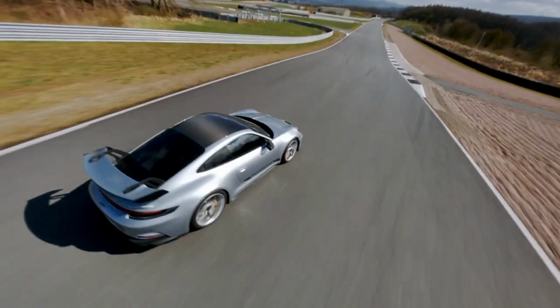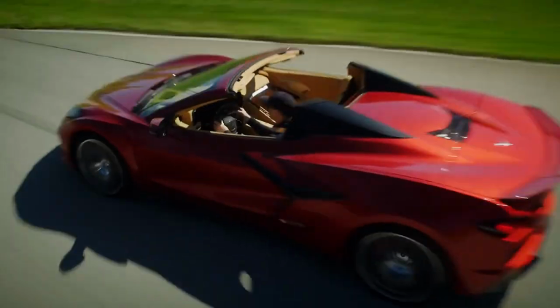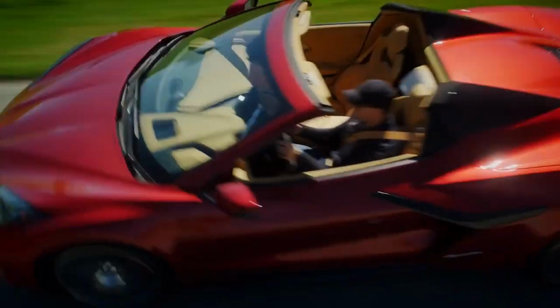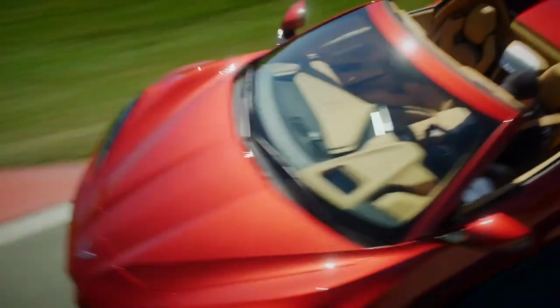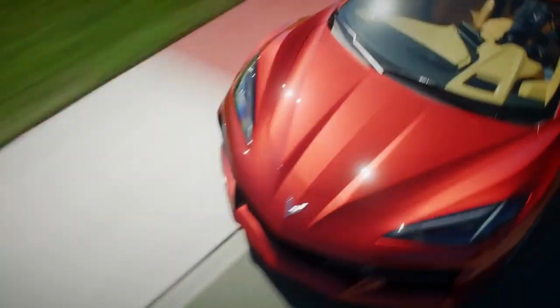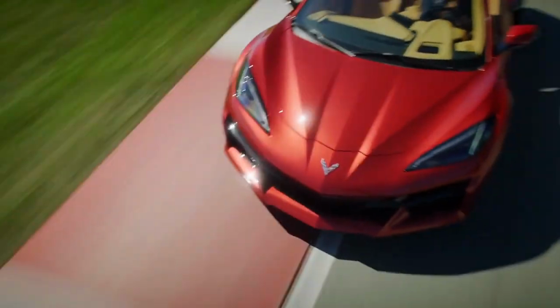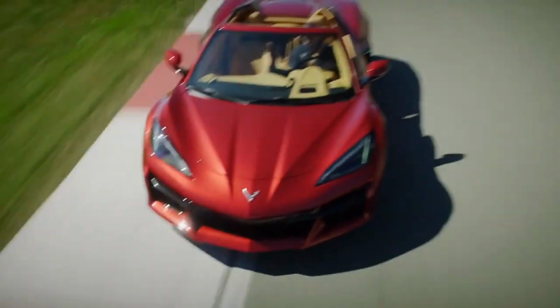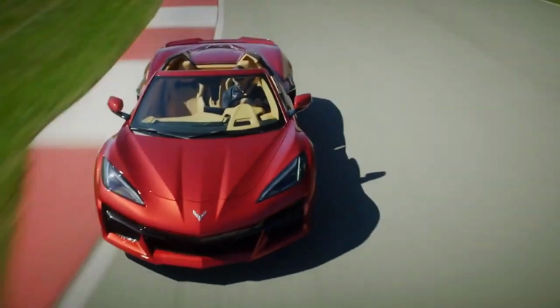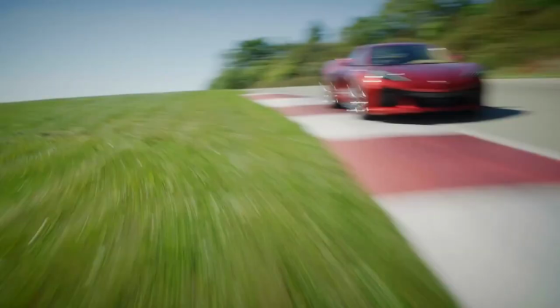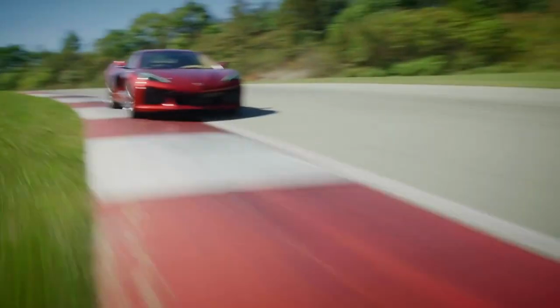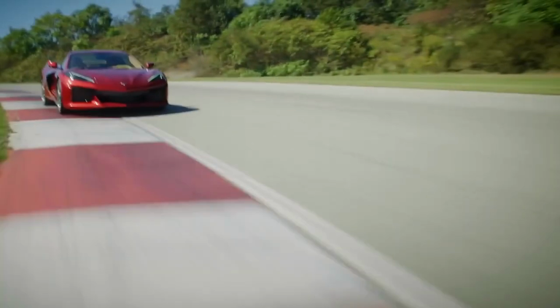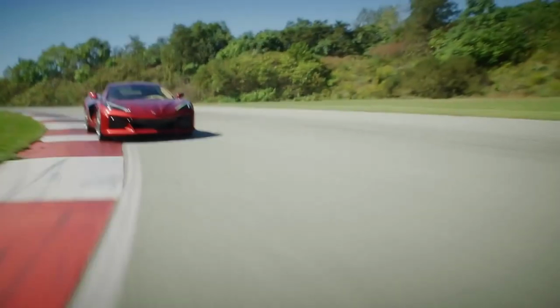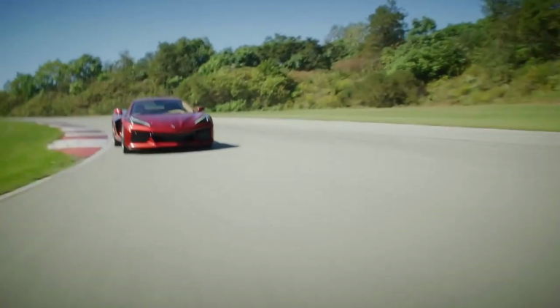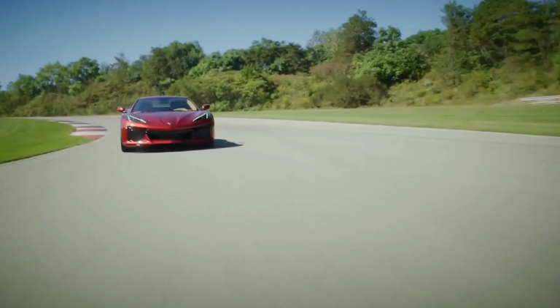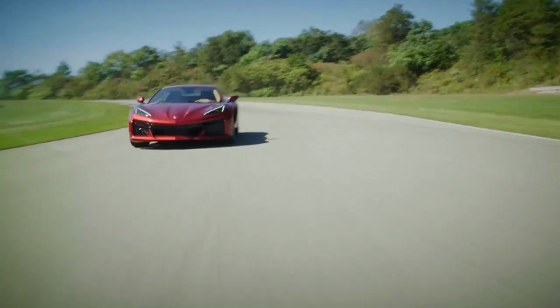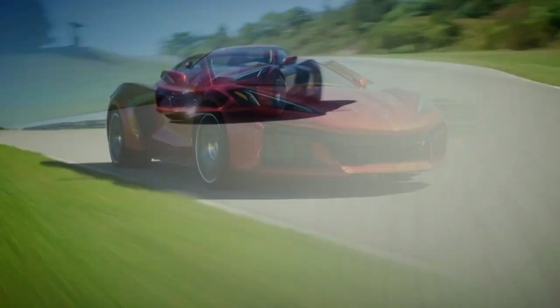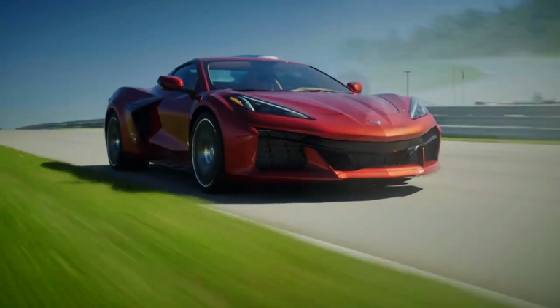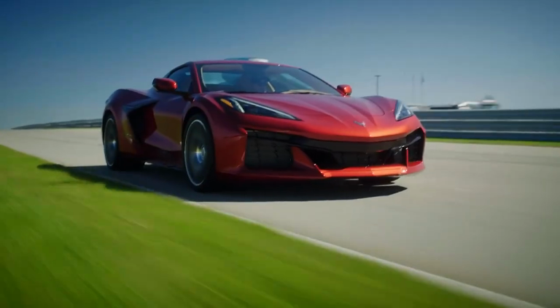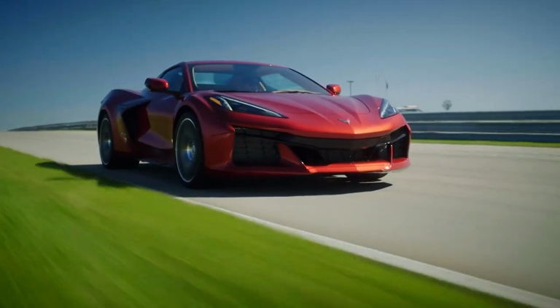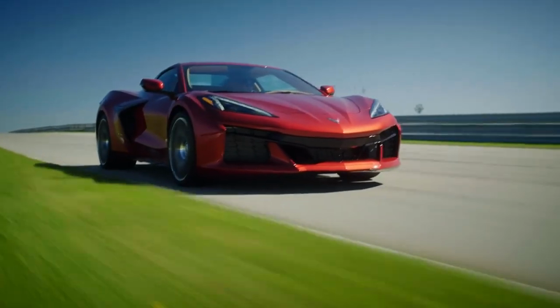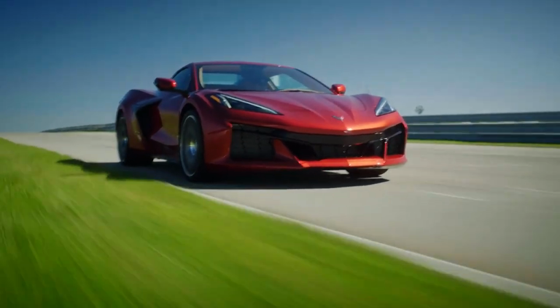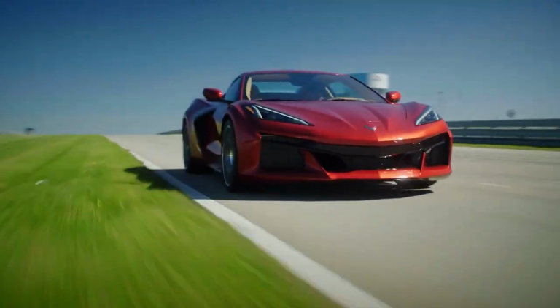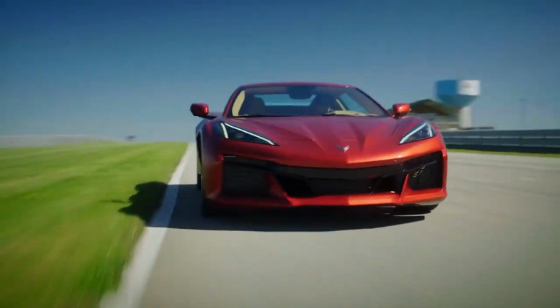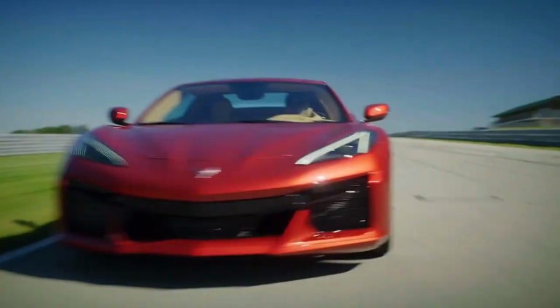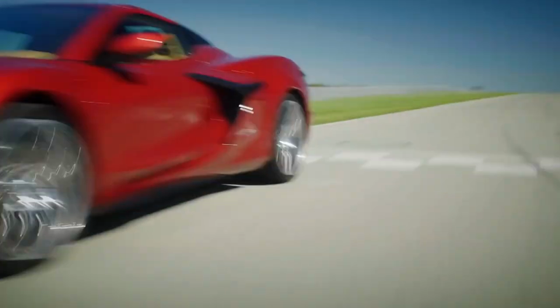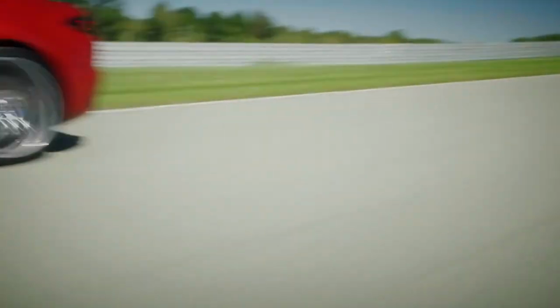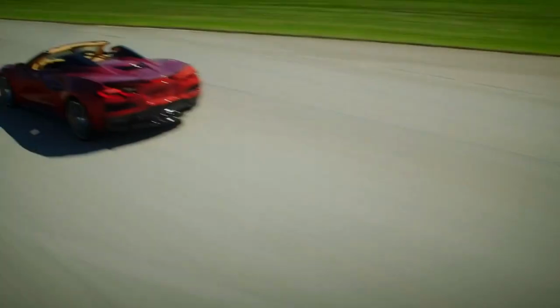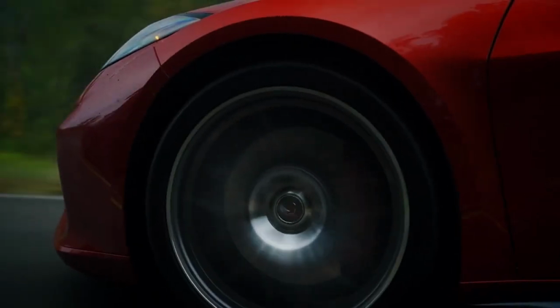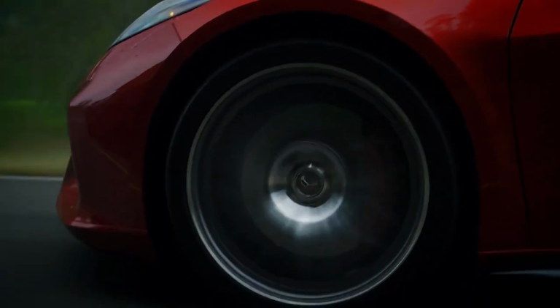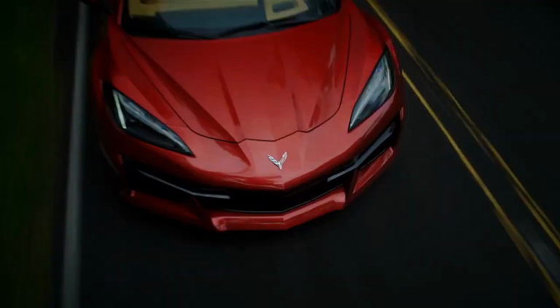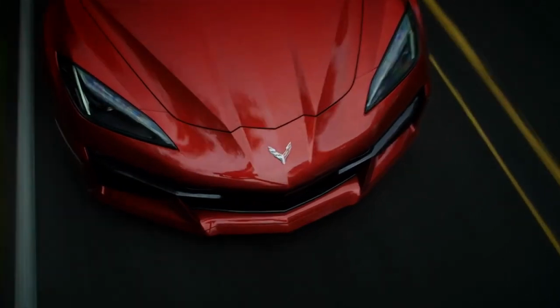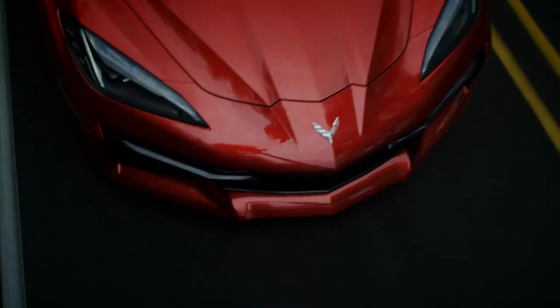But there's no denying the appeal of the Corvette. Sub-3 seconds to 60 and a big, naturally aspirated V8 are guaranteed to raise more than a few smiles.